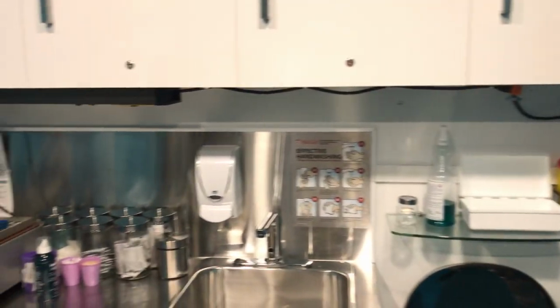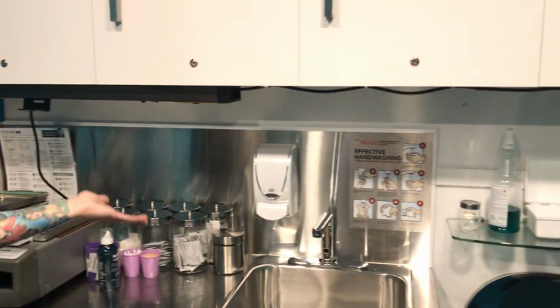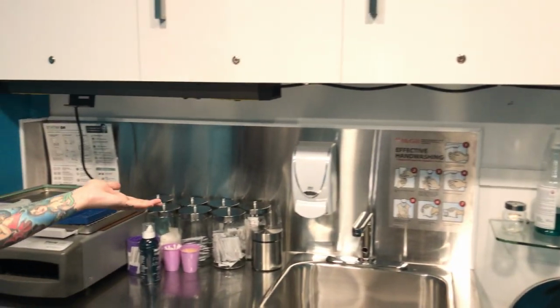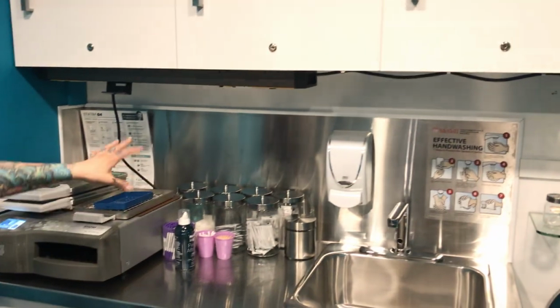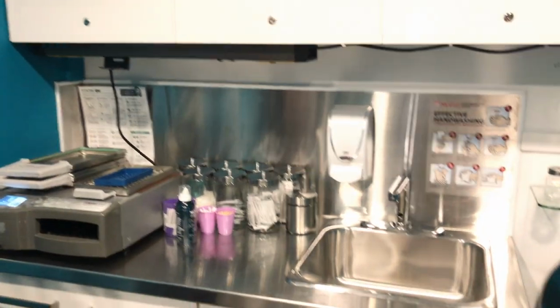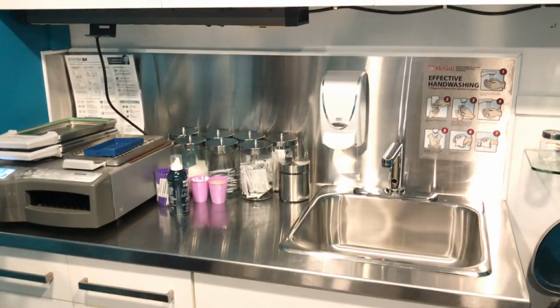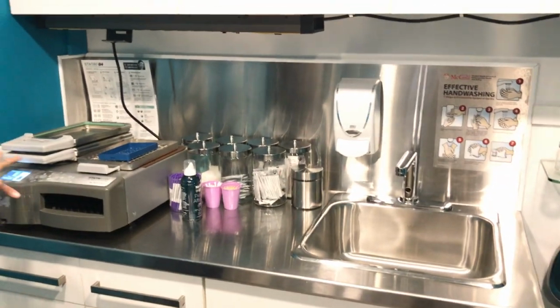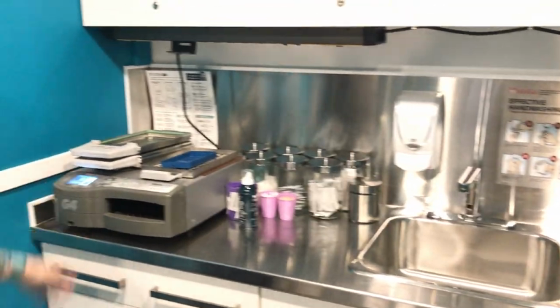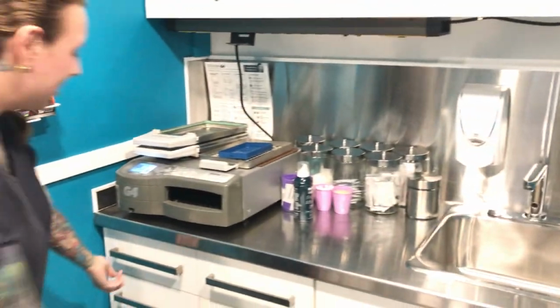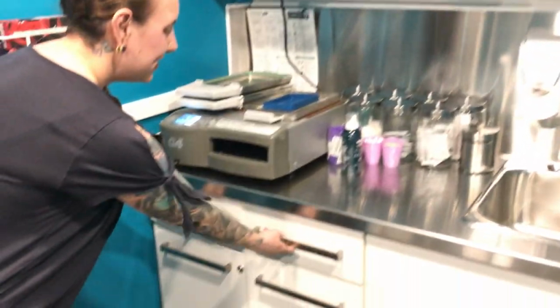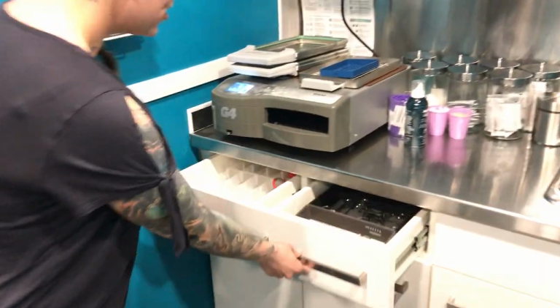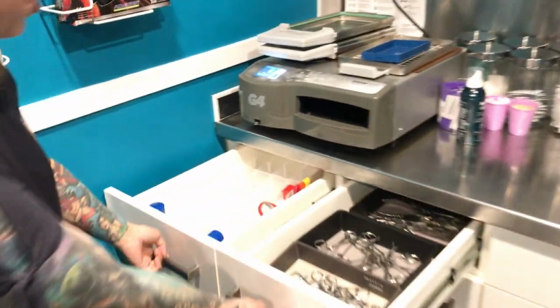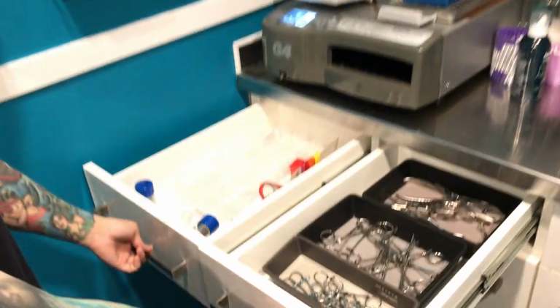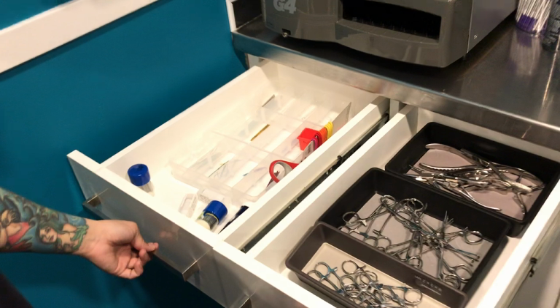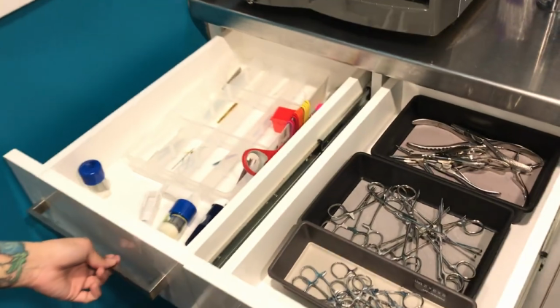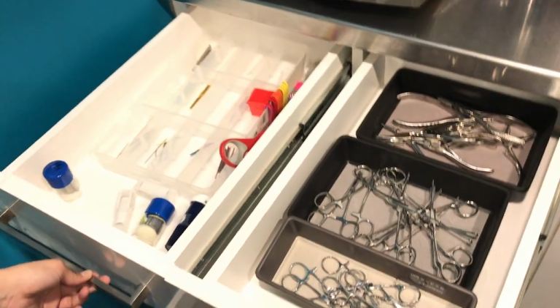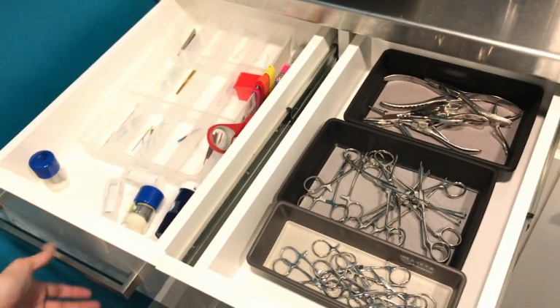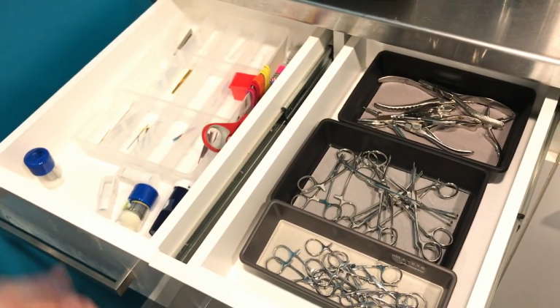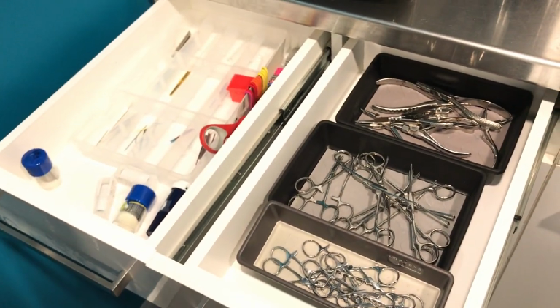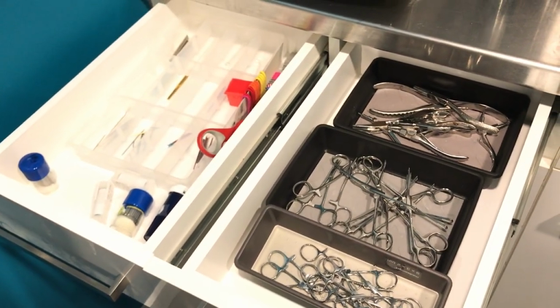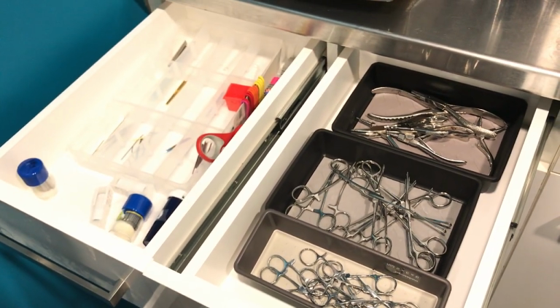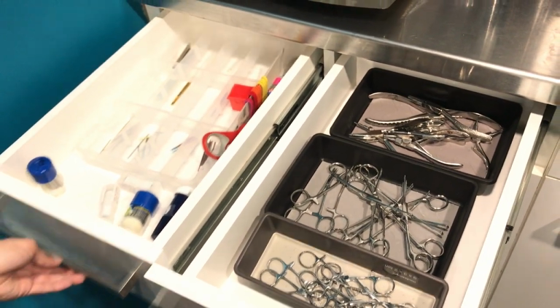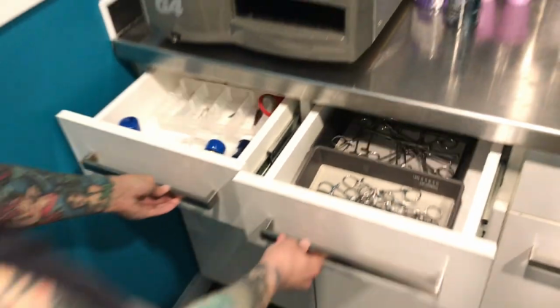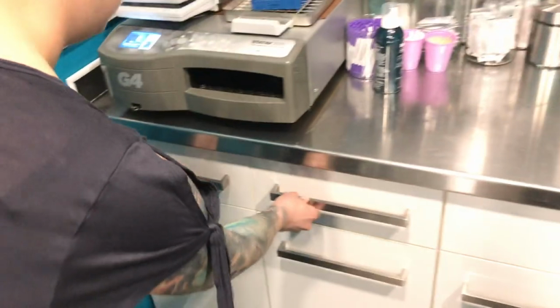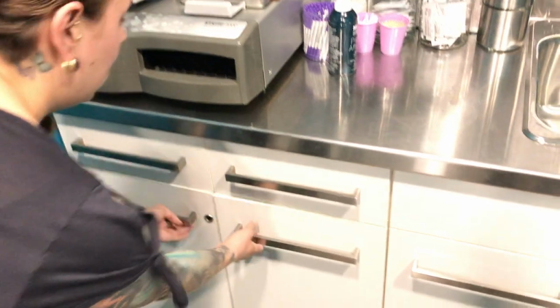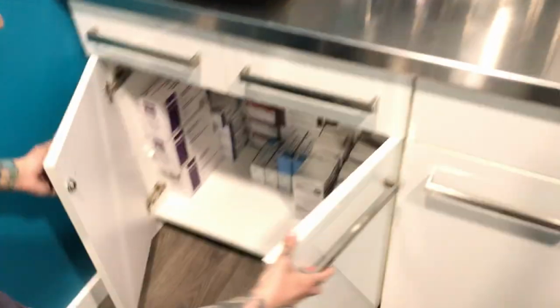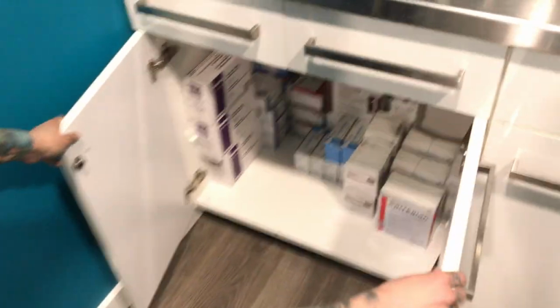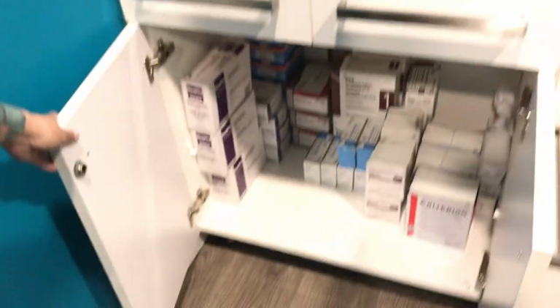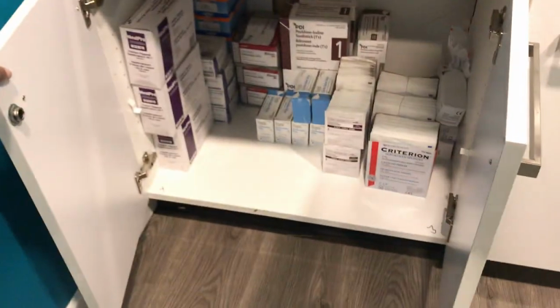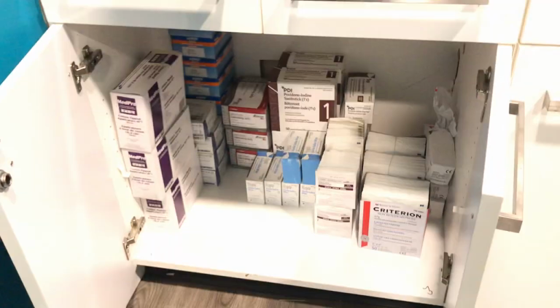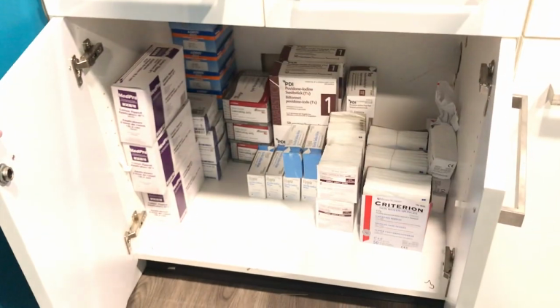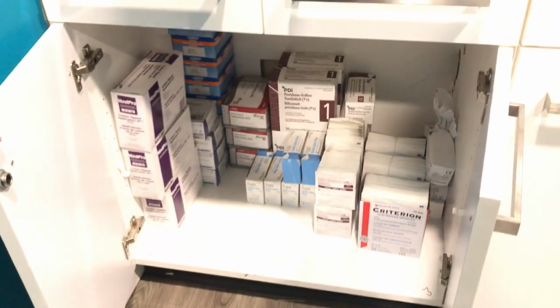We have a motion sensor tap. All of our supplies here are autoclave available. These new drawers are where we keep all of our tools that have been pre-sterilized and just need to be put in the autoclave again before use. All of our cleaning supplies and needed supplies for piercings.